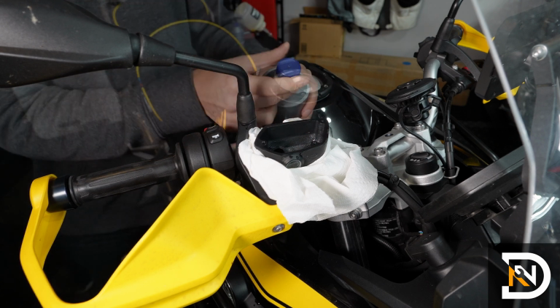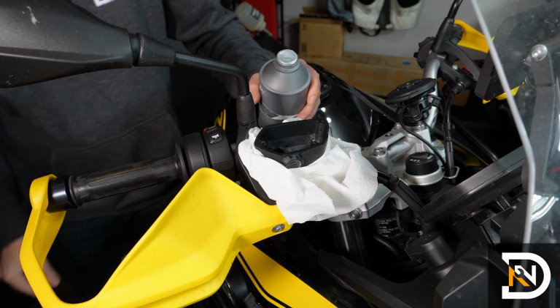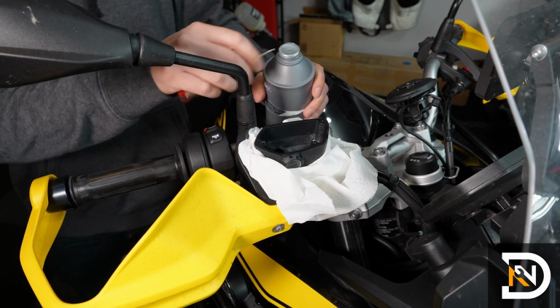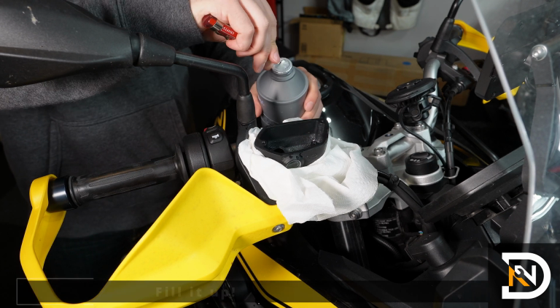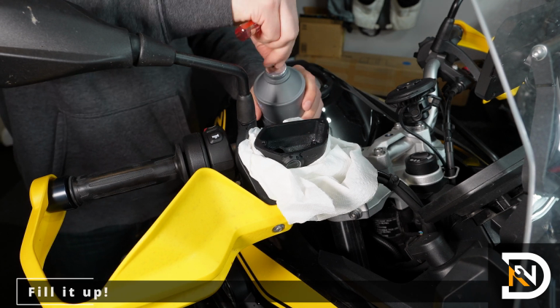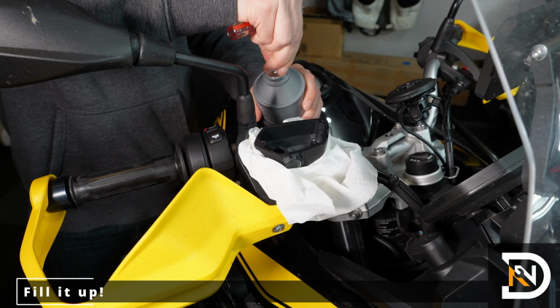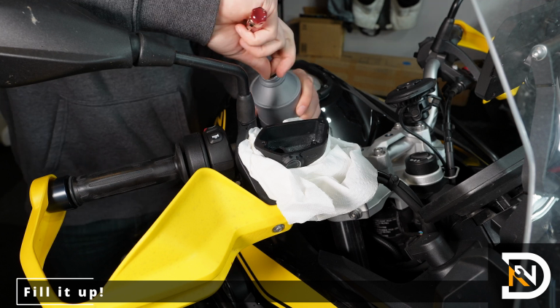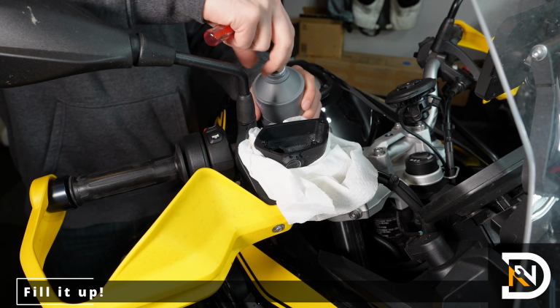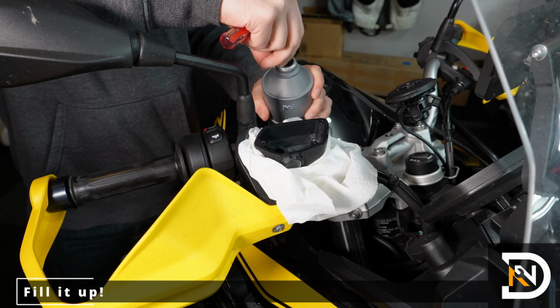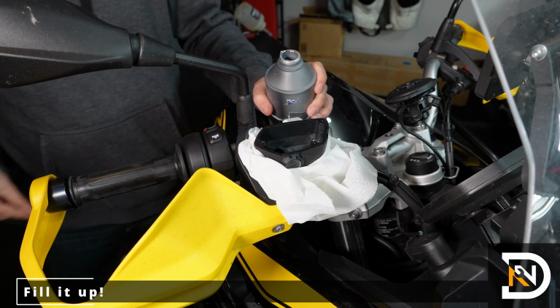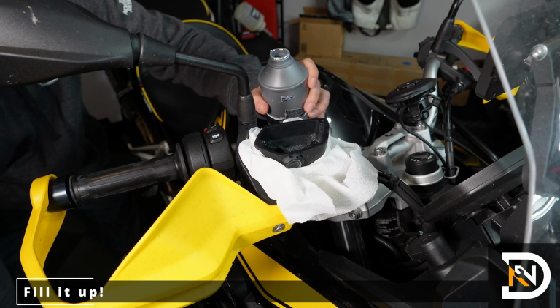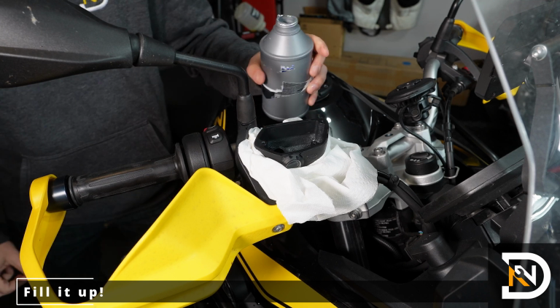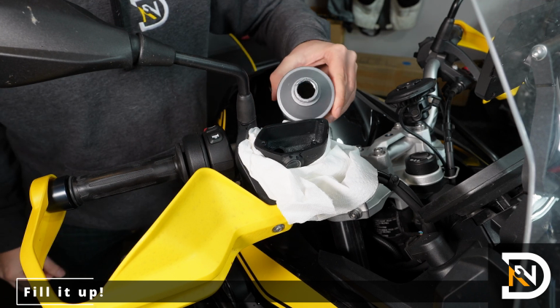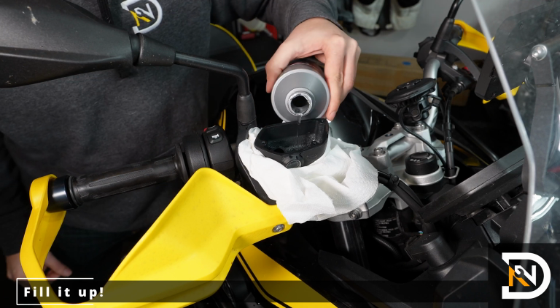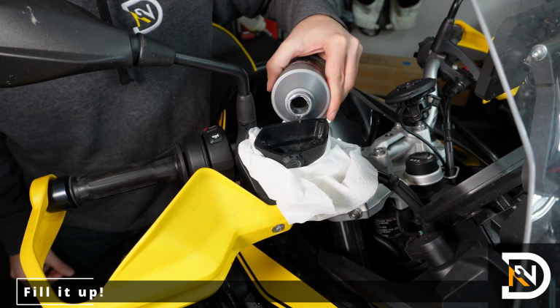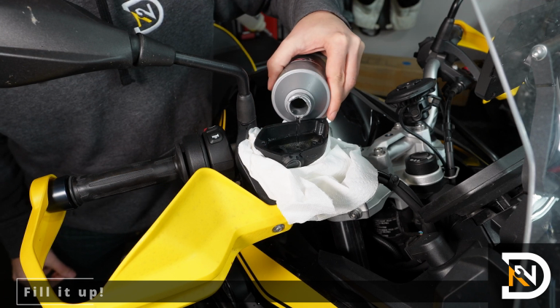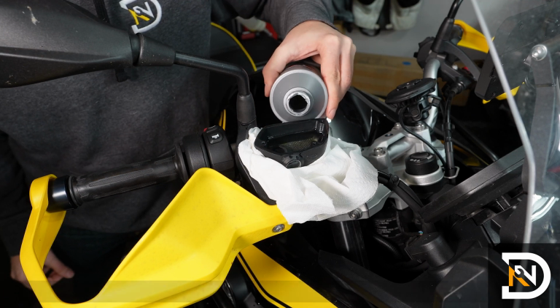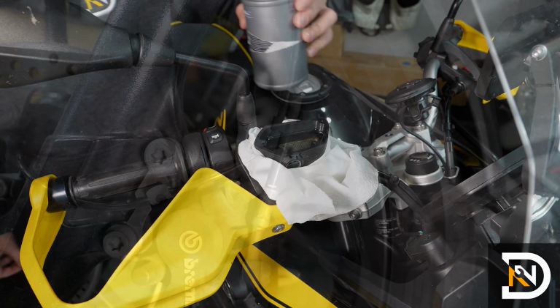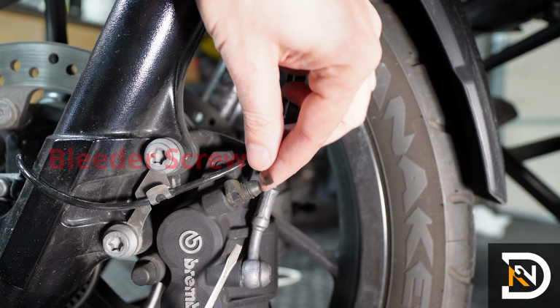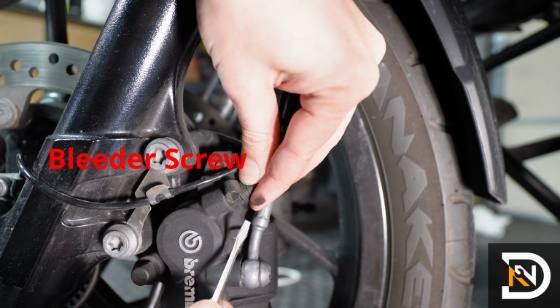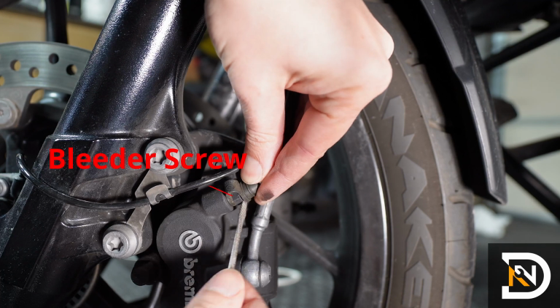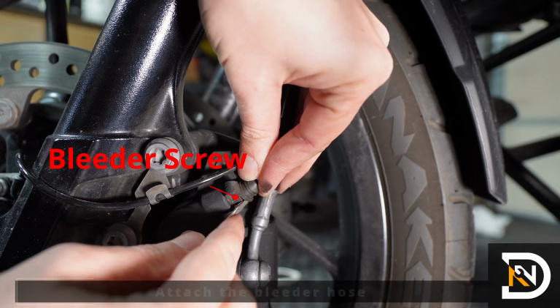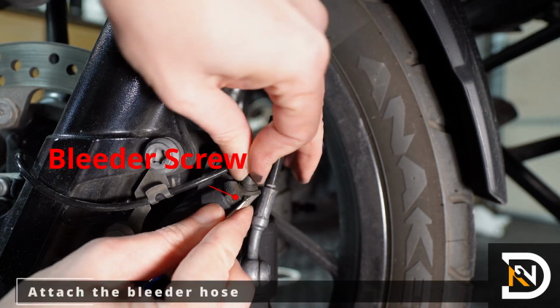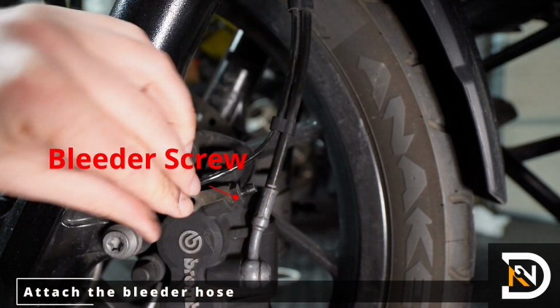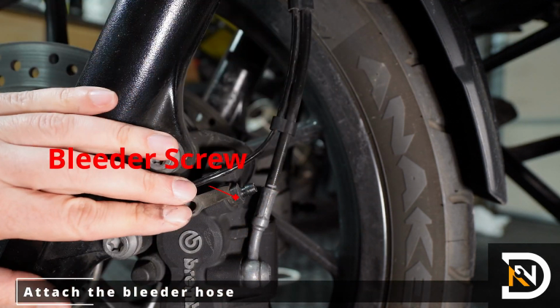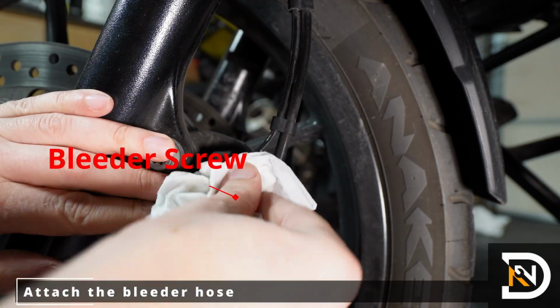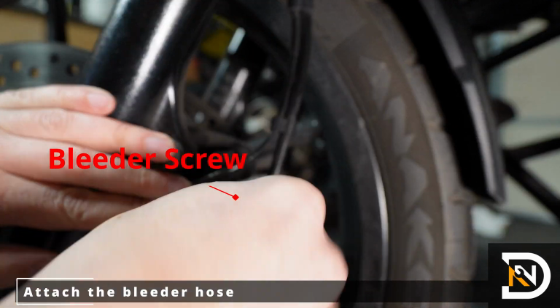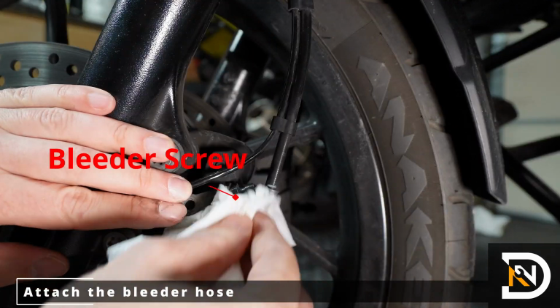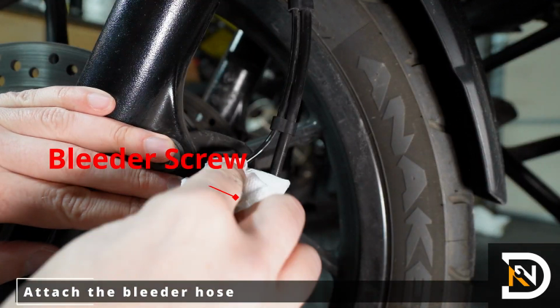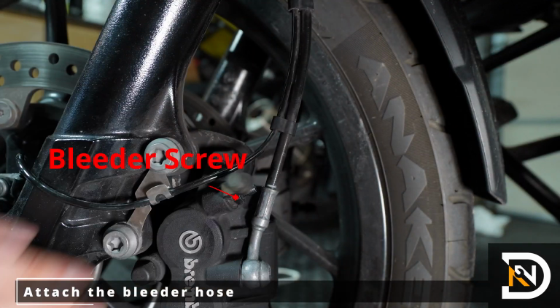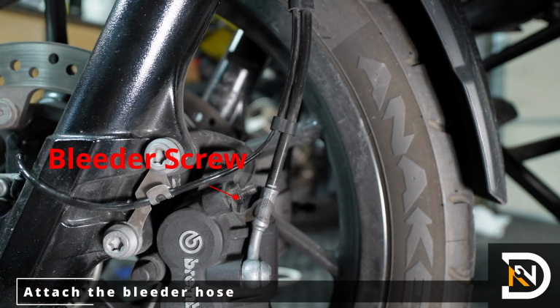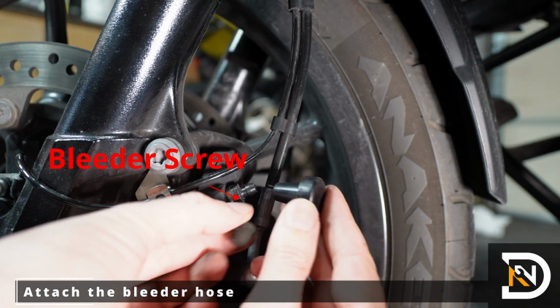Next, we'll open a fresh container of DOT4 brake fluid and fill up the reservoir. And finally, we'll attach the bleeder hose to the bleeder screws.